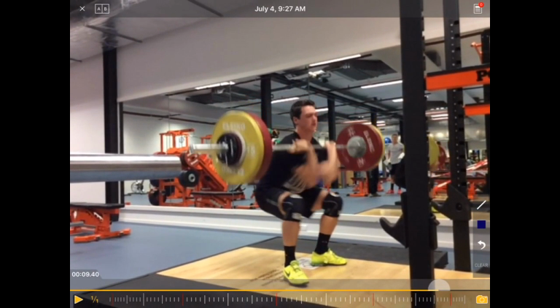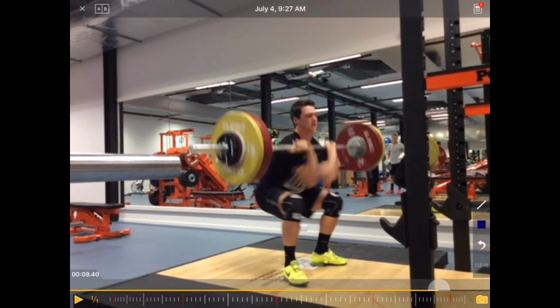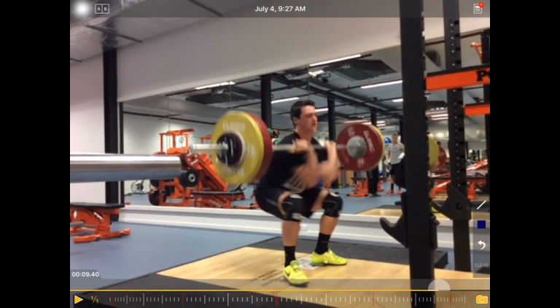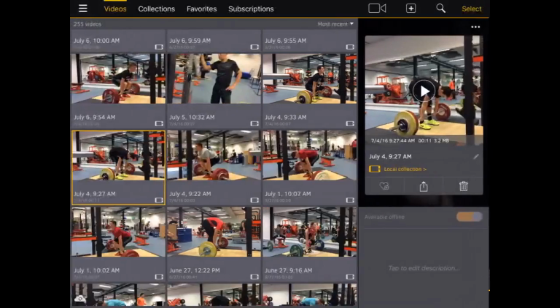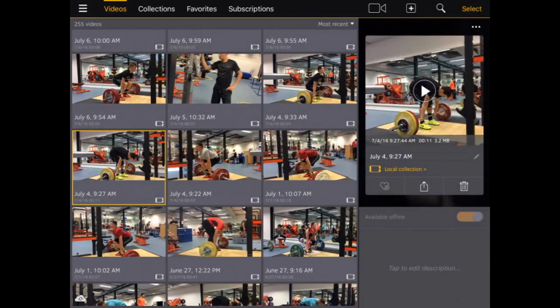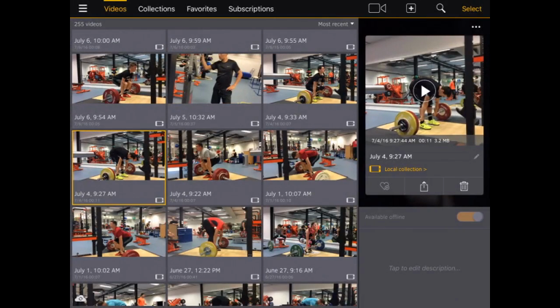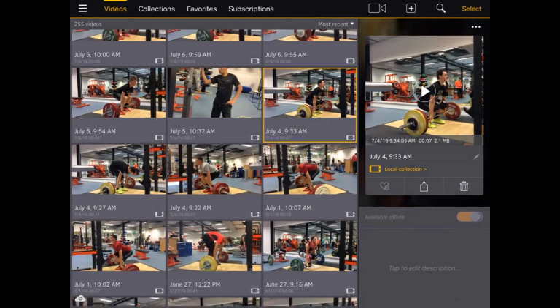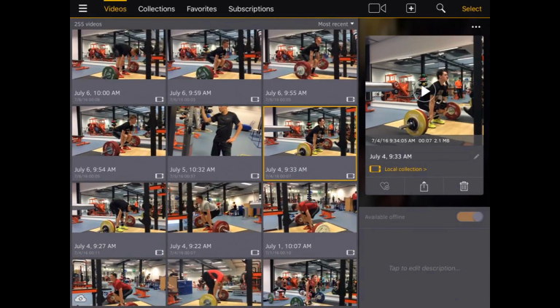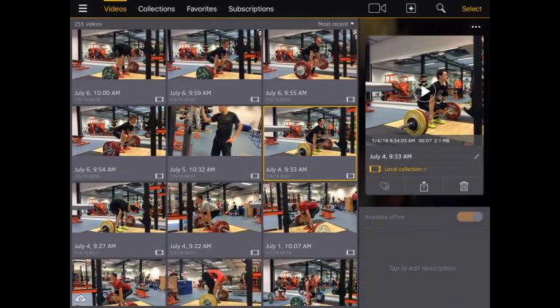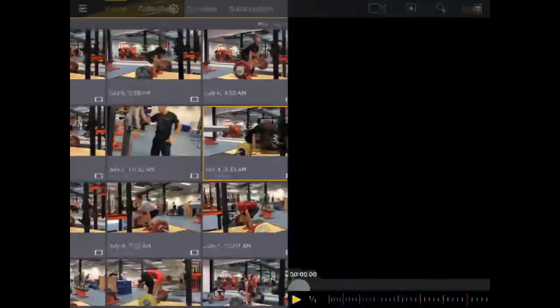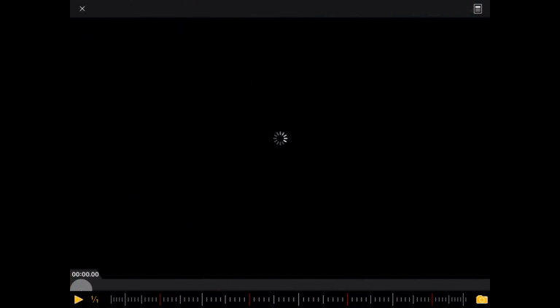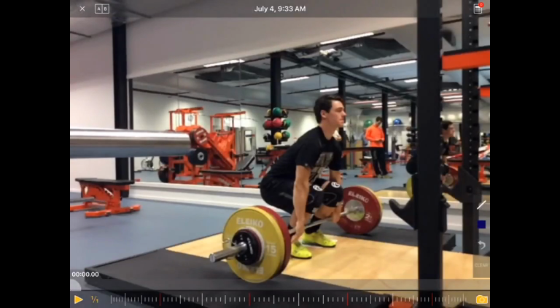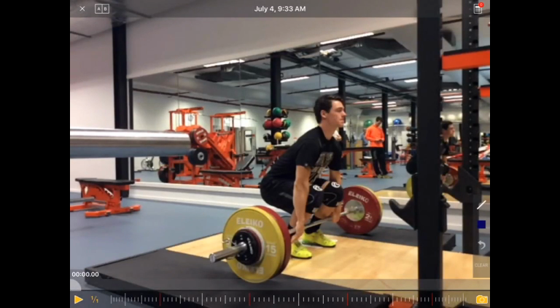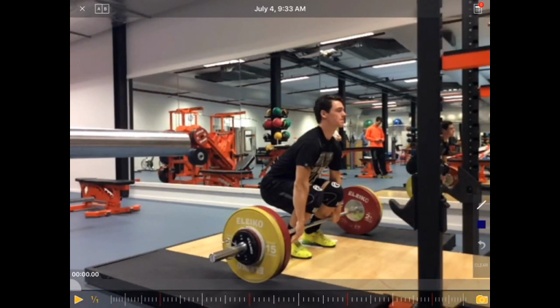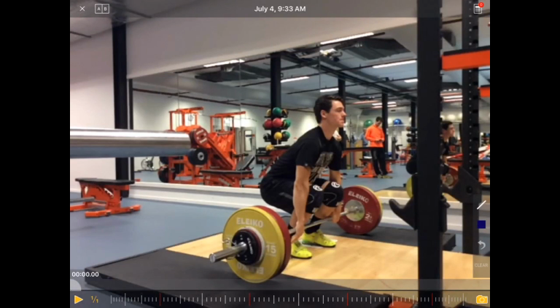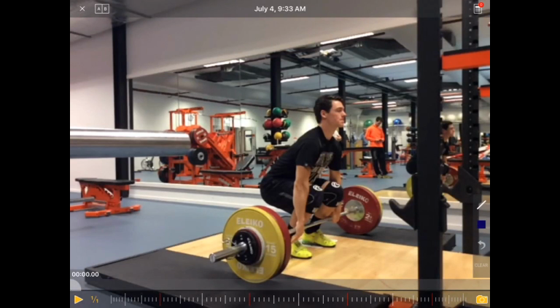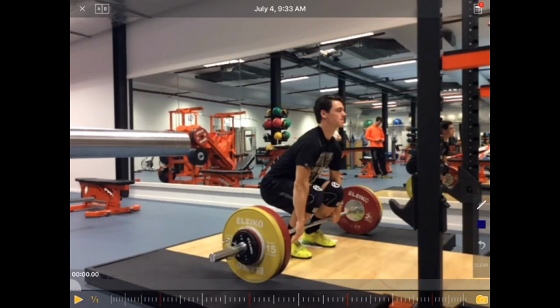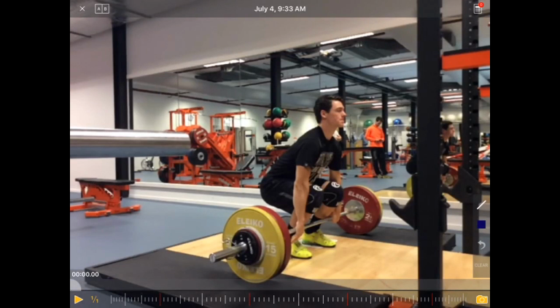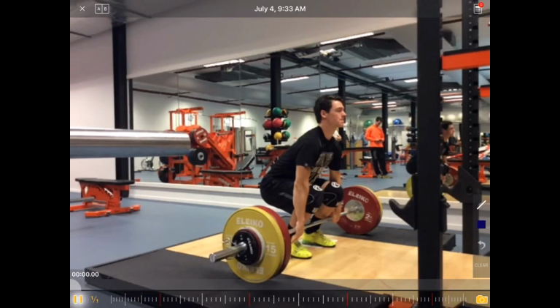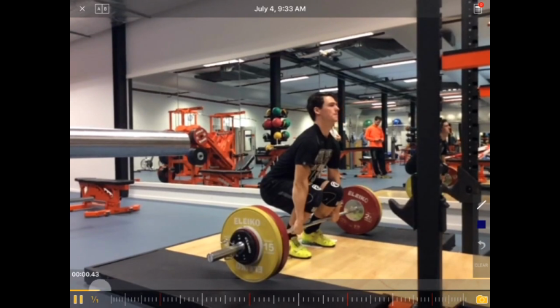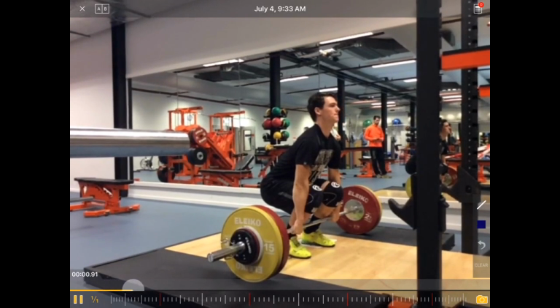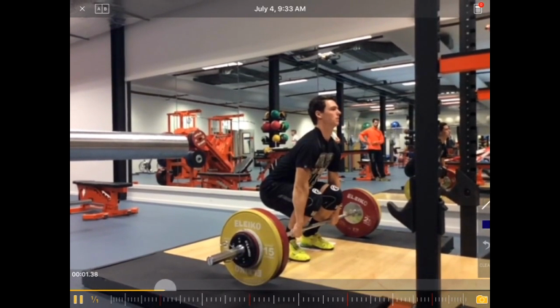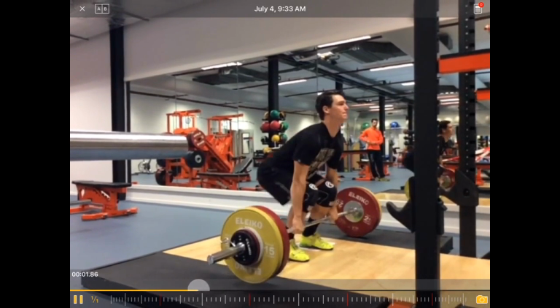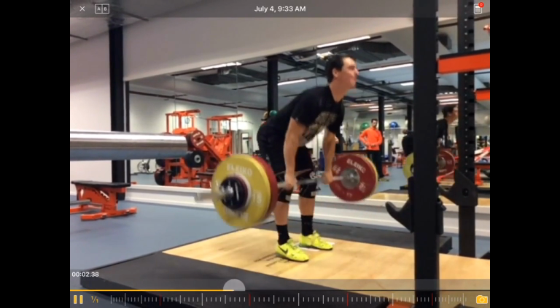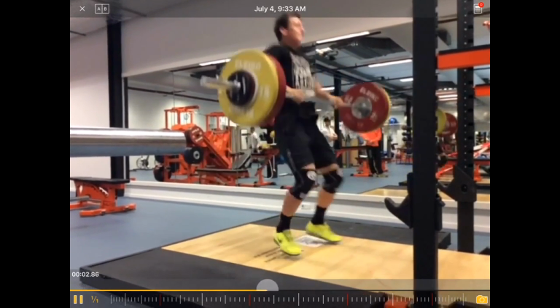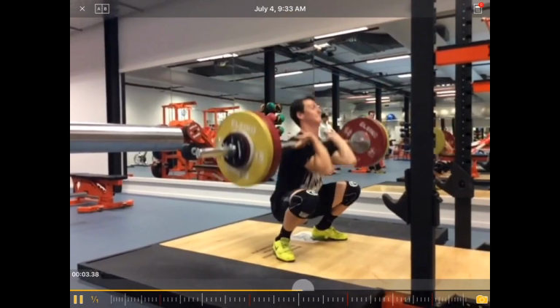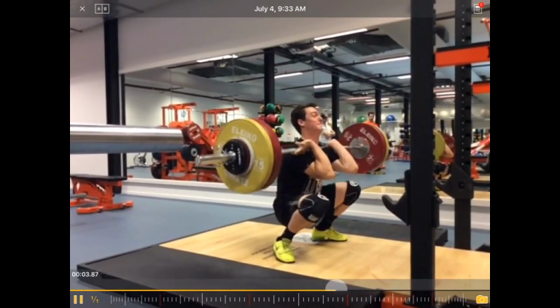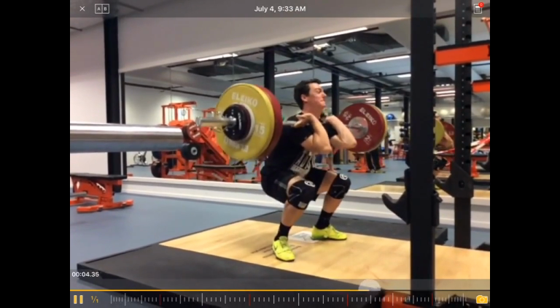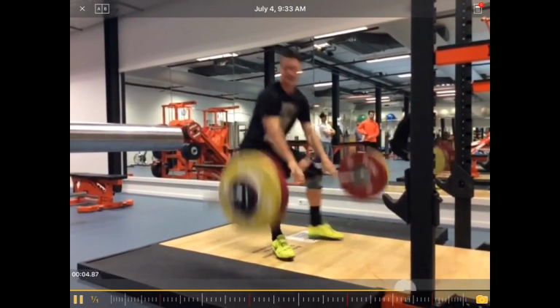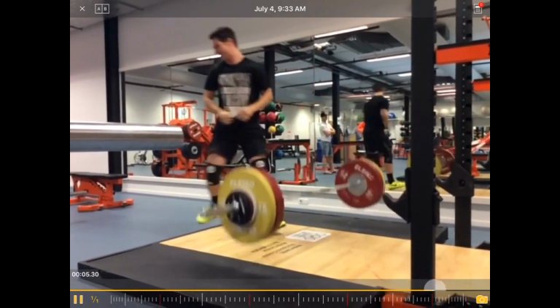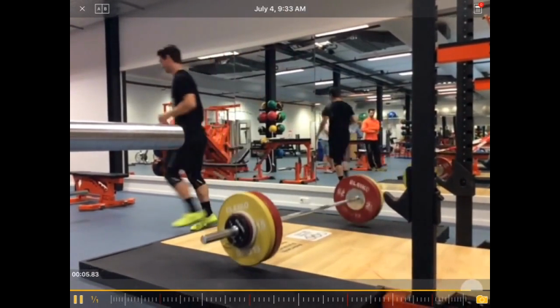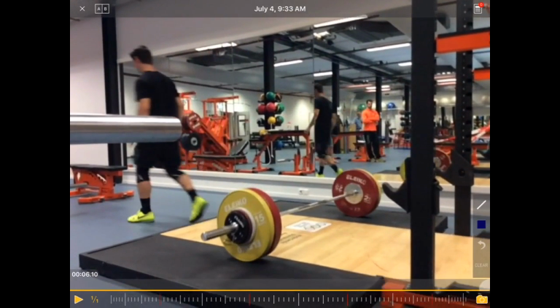We can also see the same thing in the following approach. That was the second set, same weight, and the same thing happens.